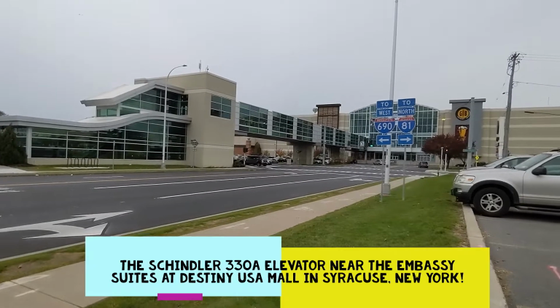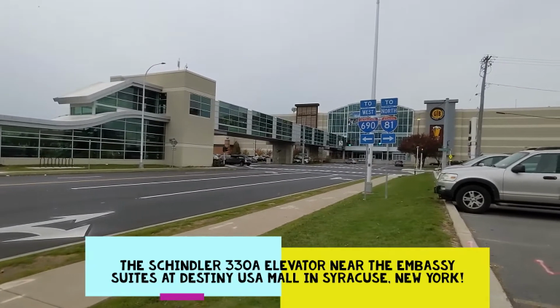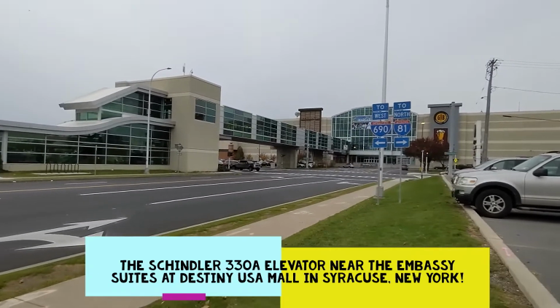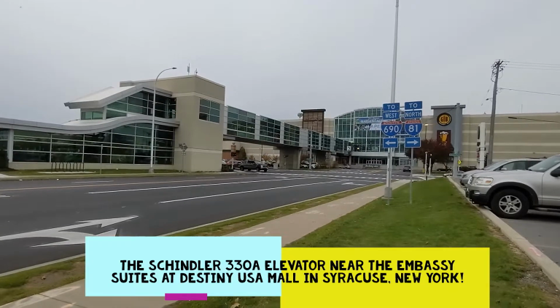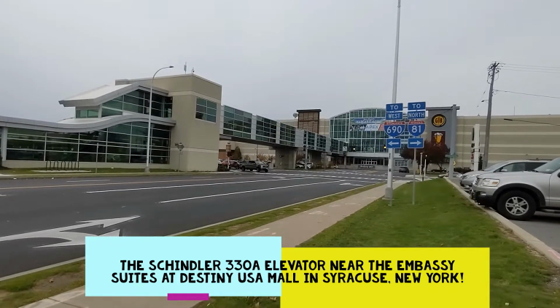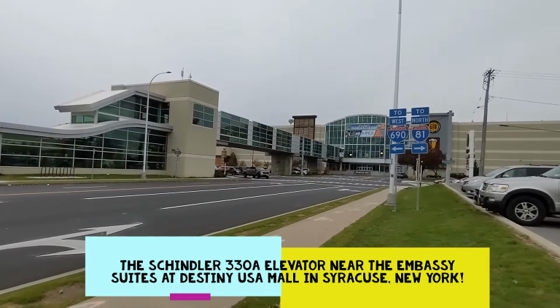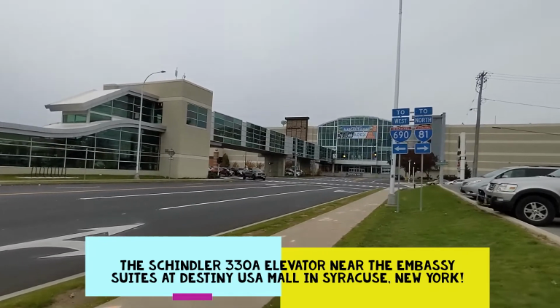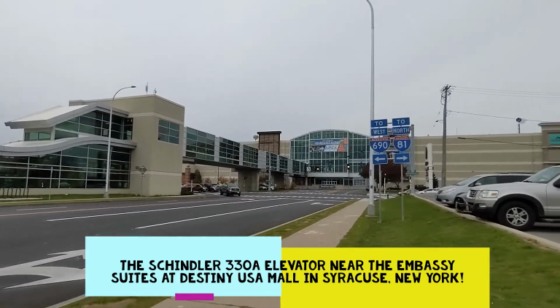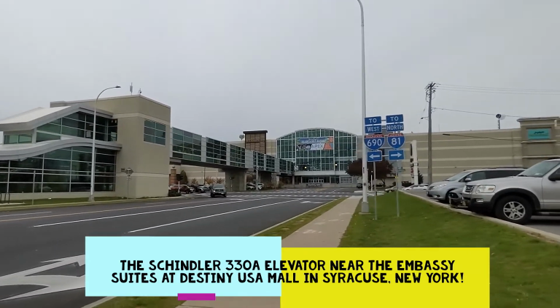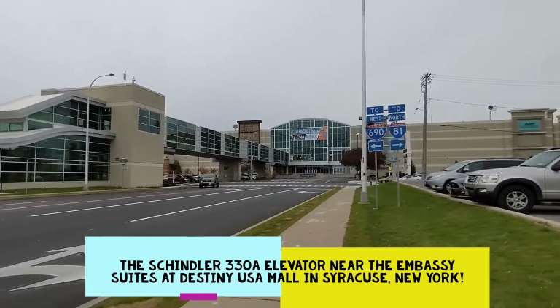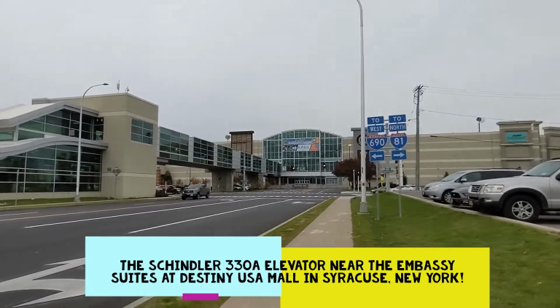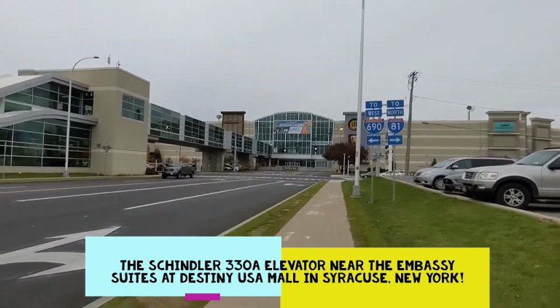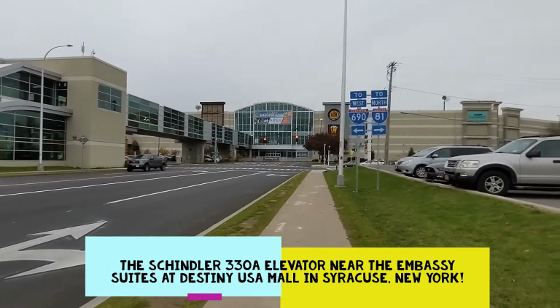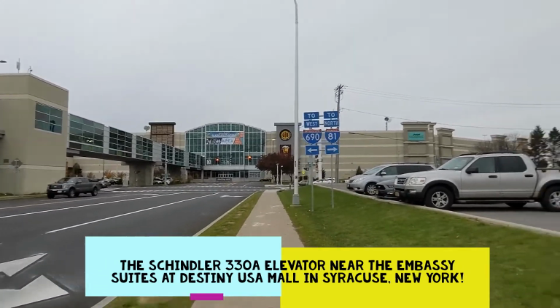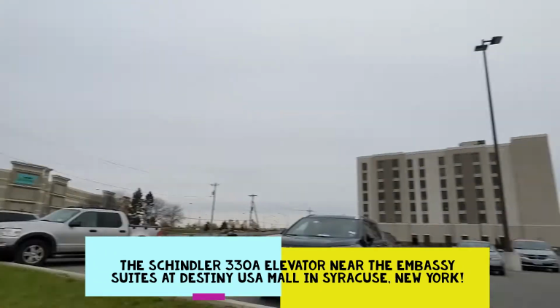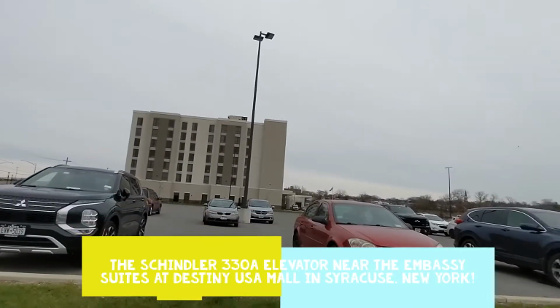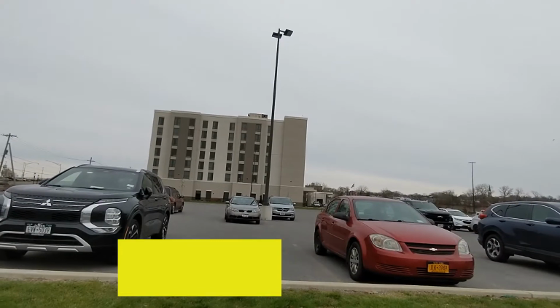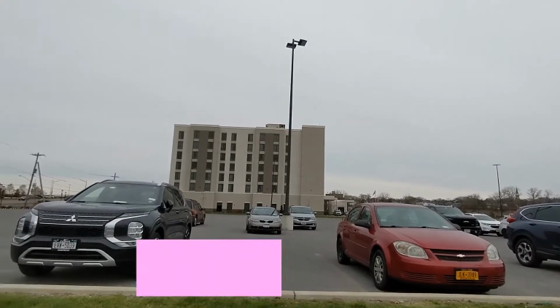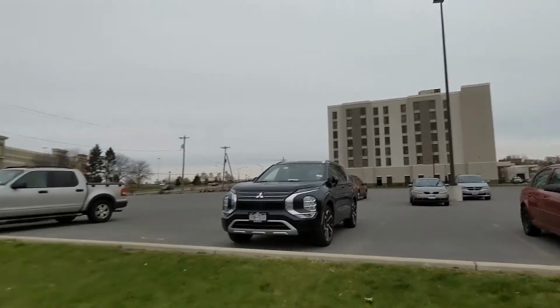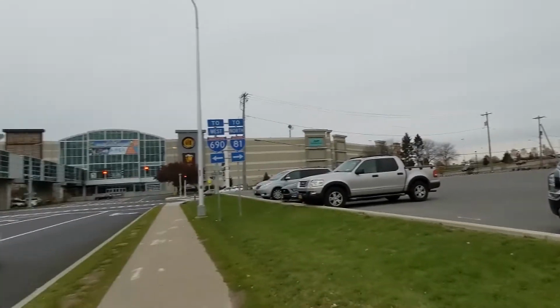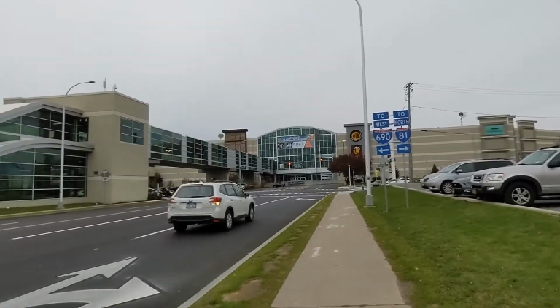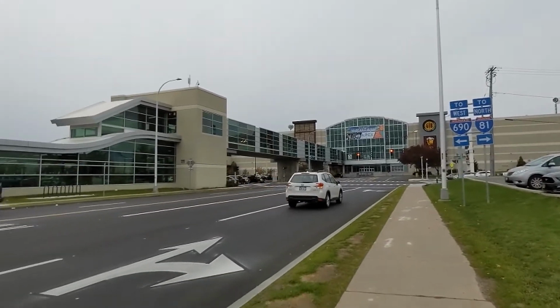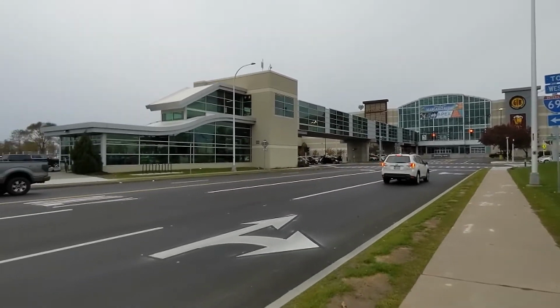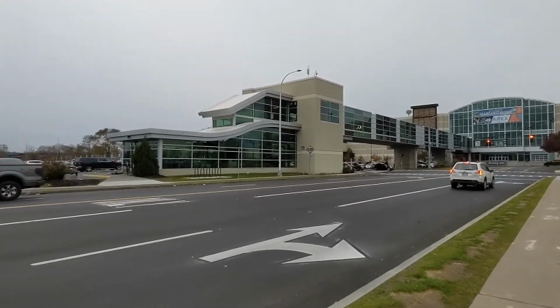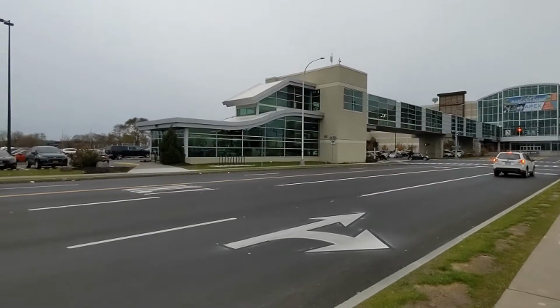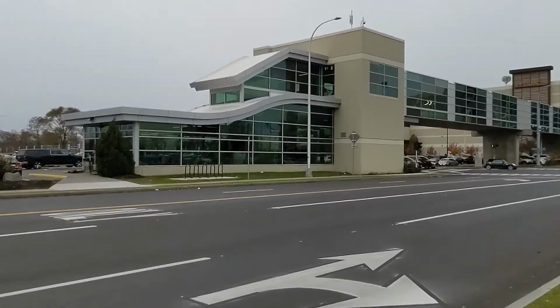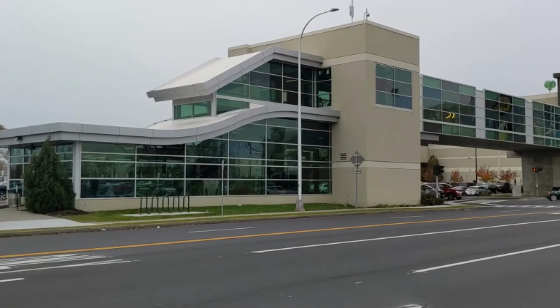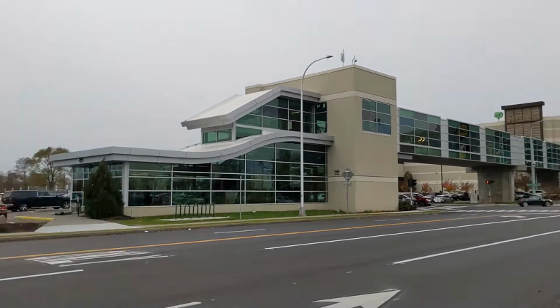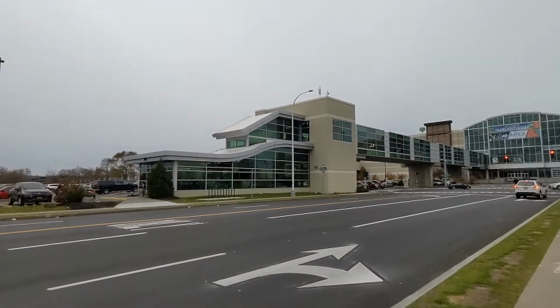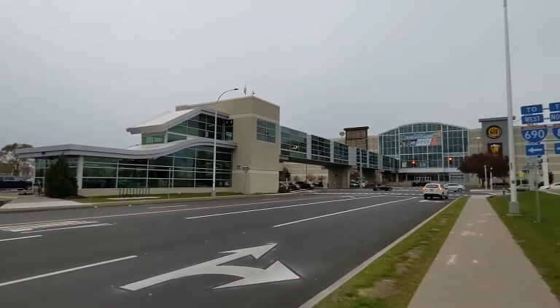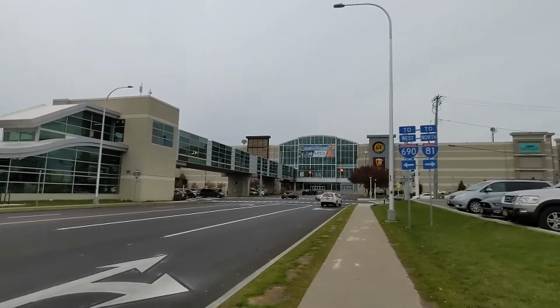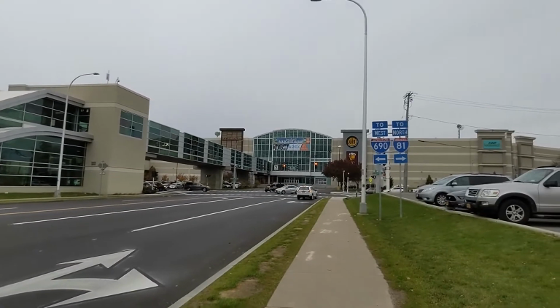This is Destiny USA Mall in Syracuse, New York. Just got out of the Embassy Suites over here. Now we're gonna go ride this Schindler 330A elevator inside here. So here we go.